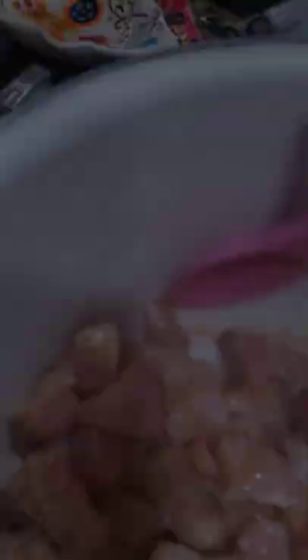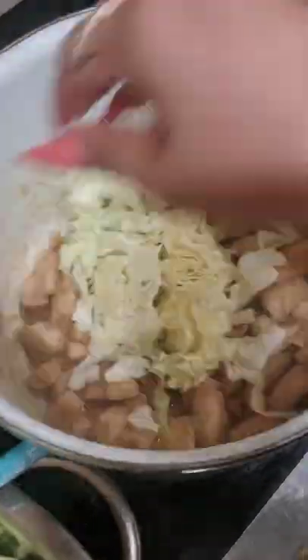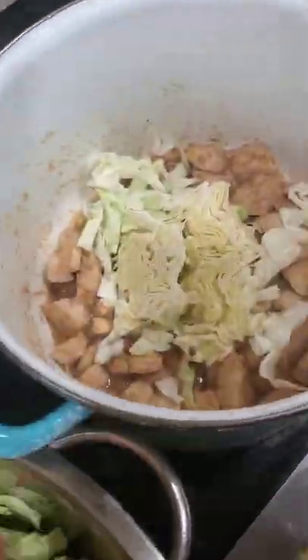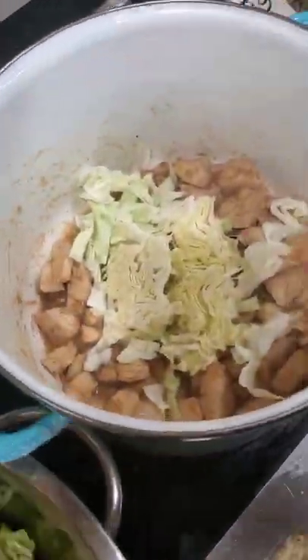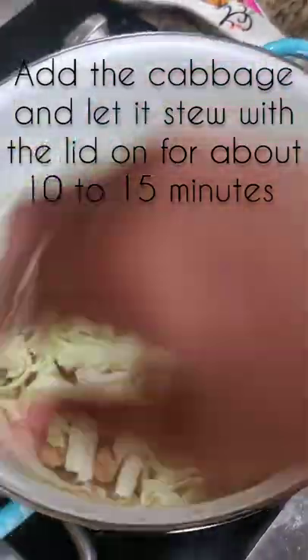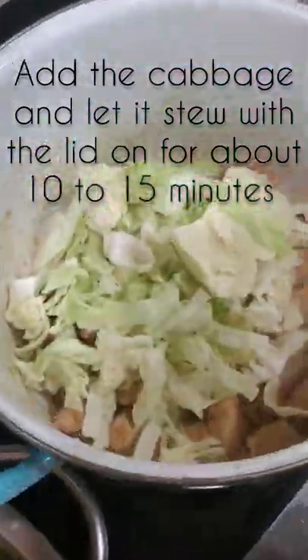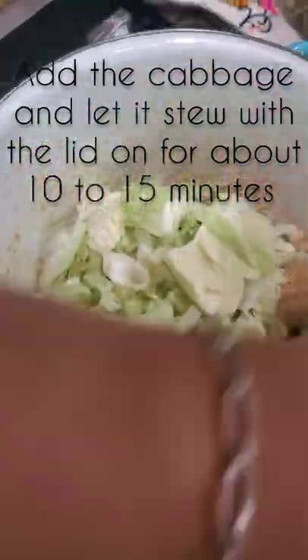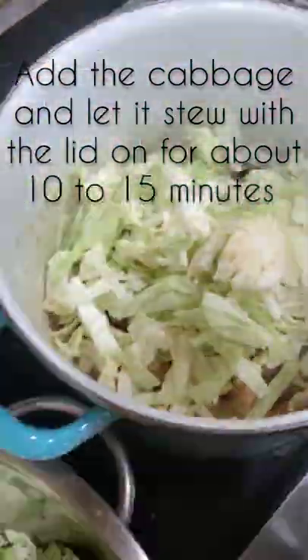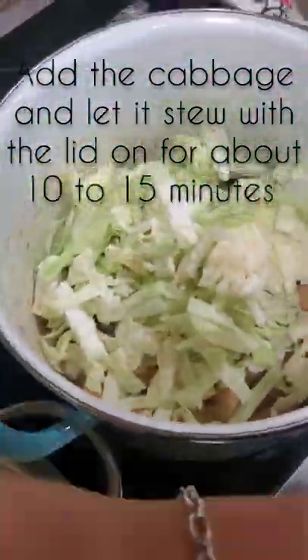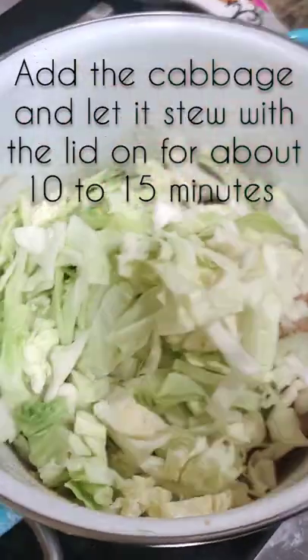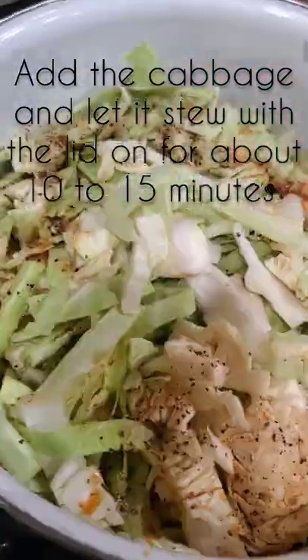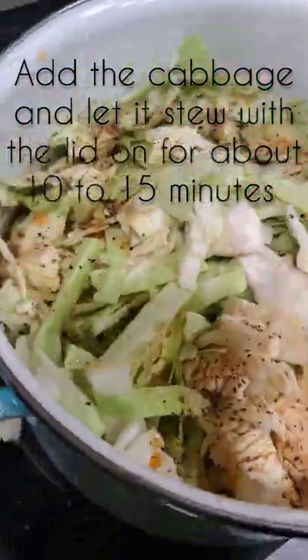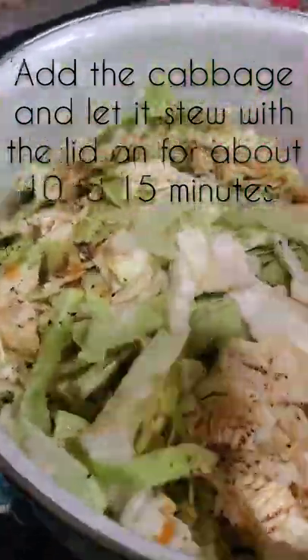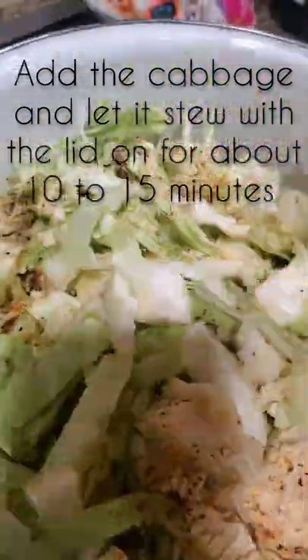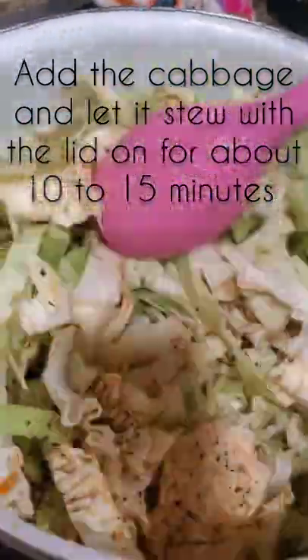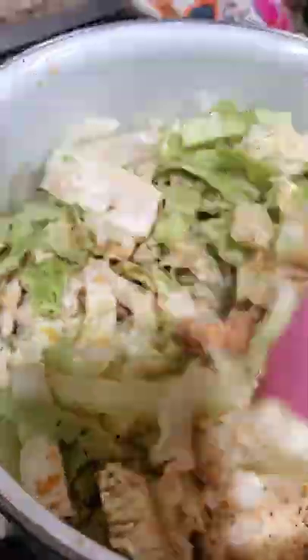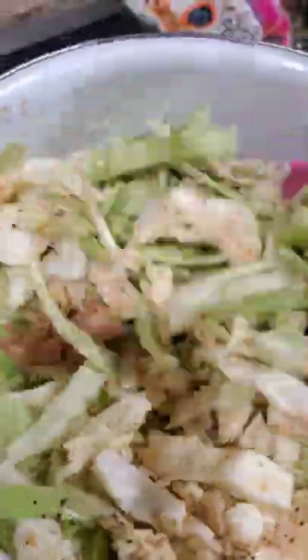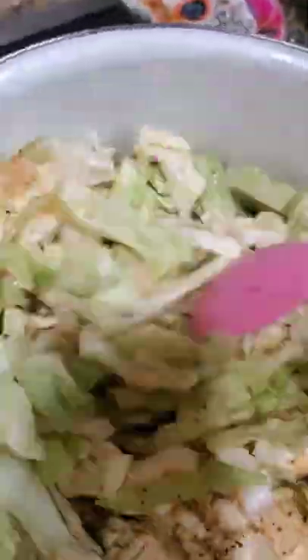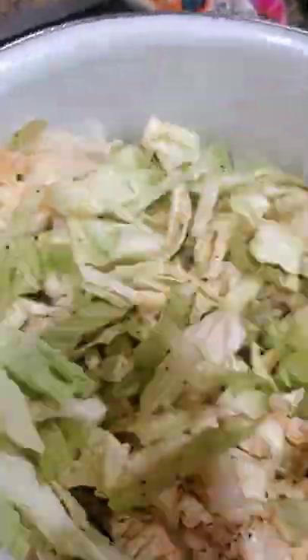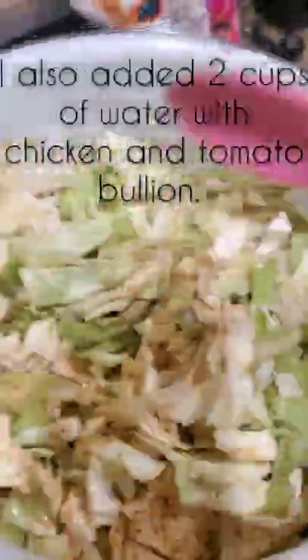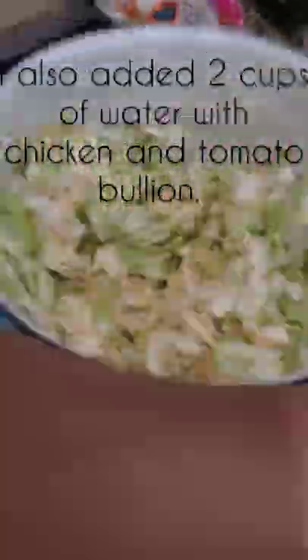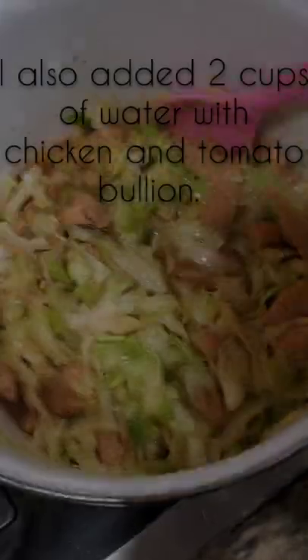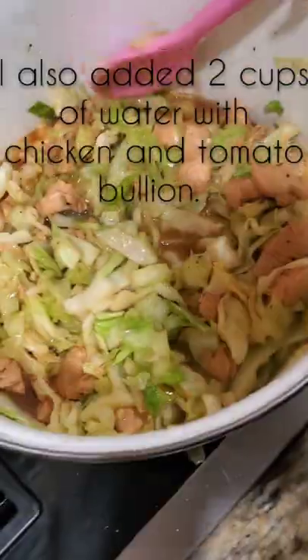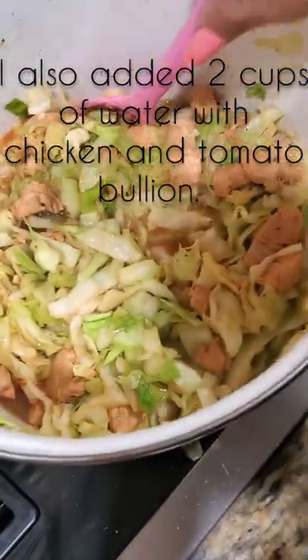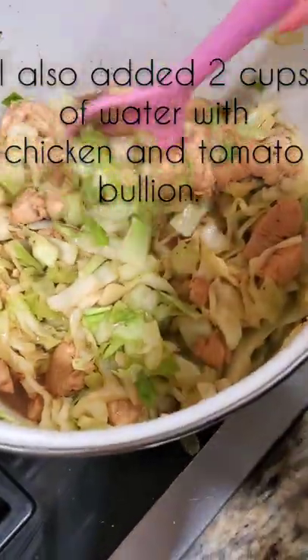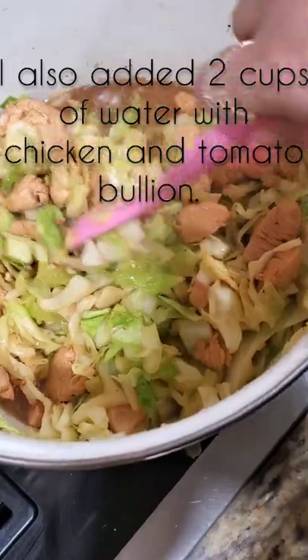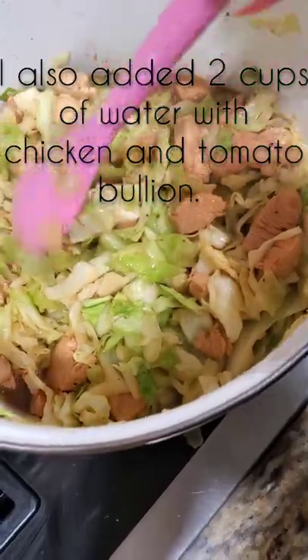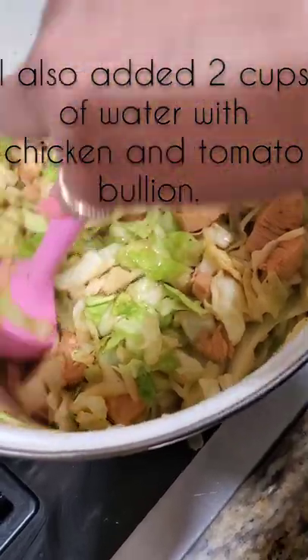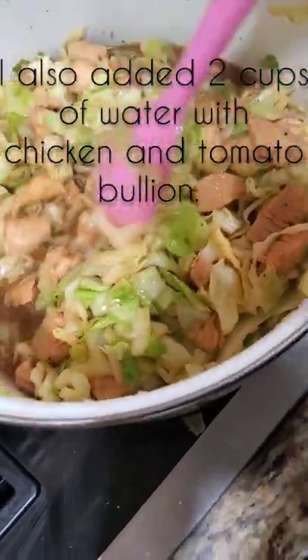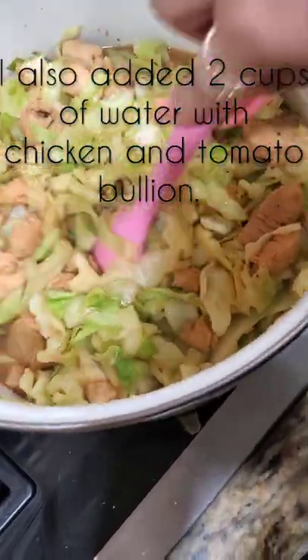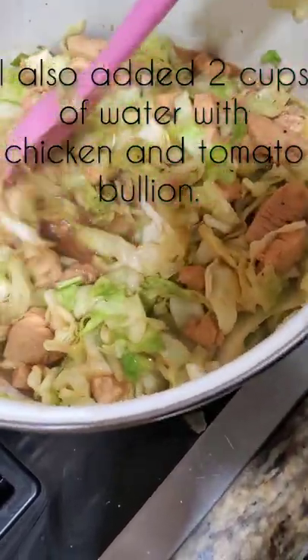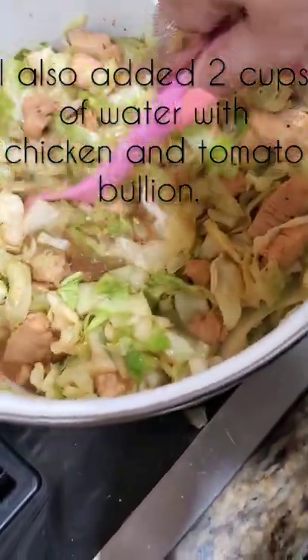I sautéed the chicken, cooked it thoroughly, and threw in the whole entire cabbage. I added two cups of water with some chicken and tomato bouillon and let it cook down for about 15 minutes.